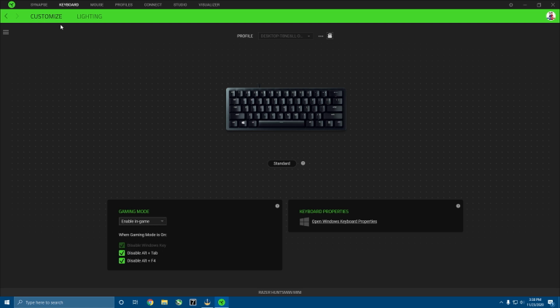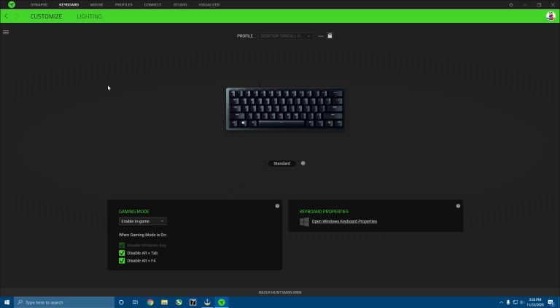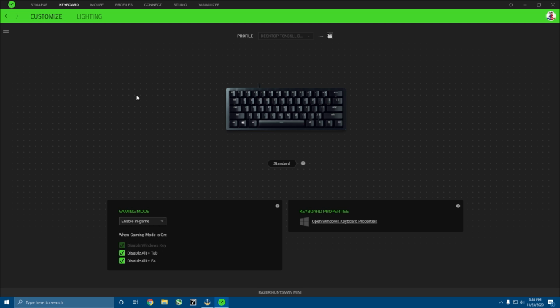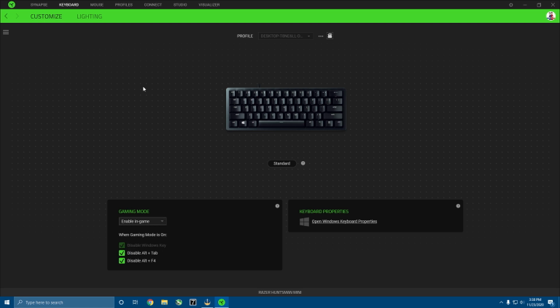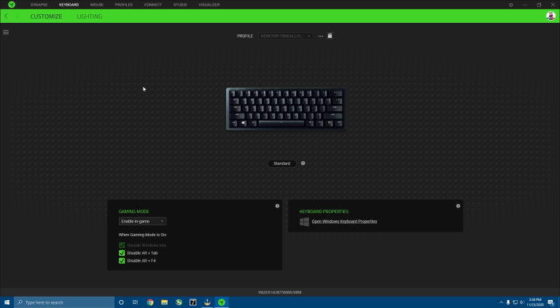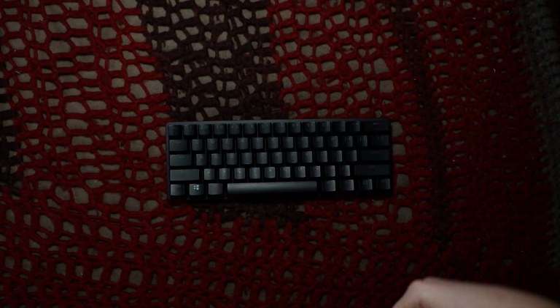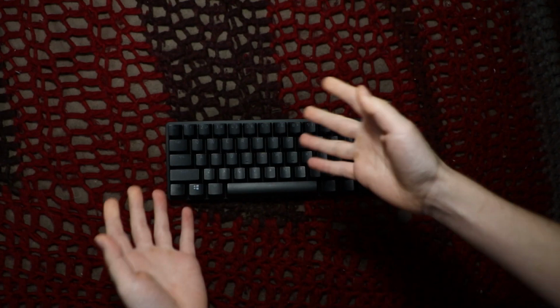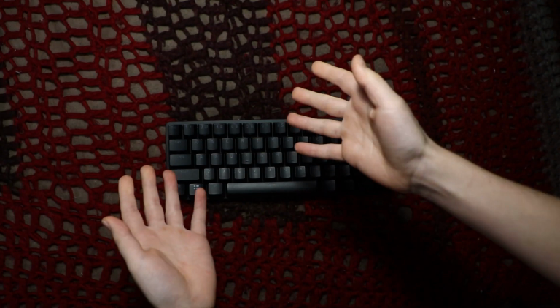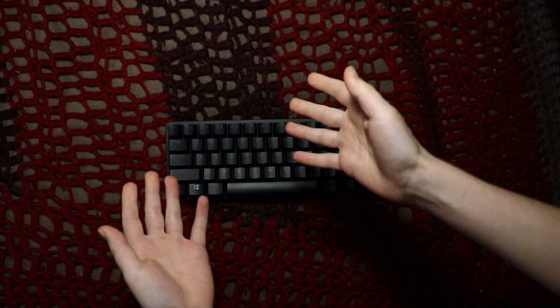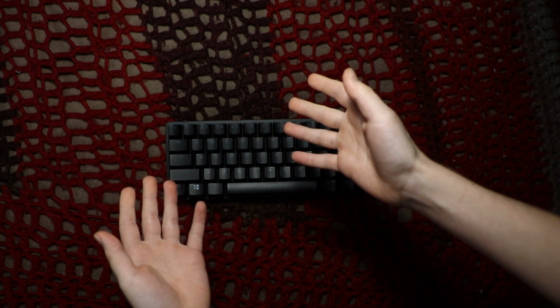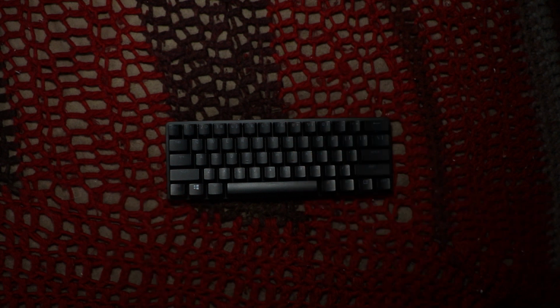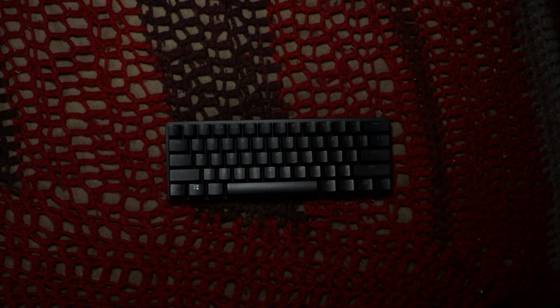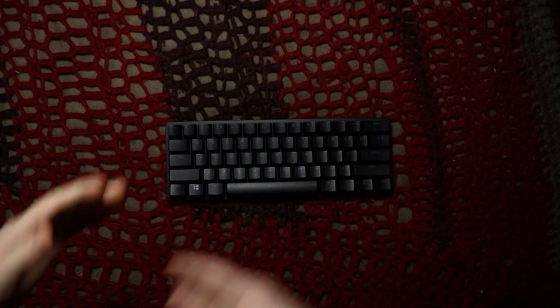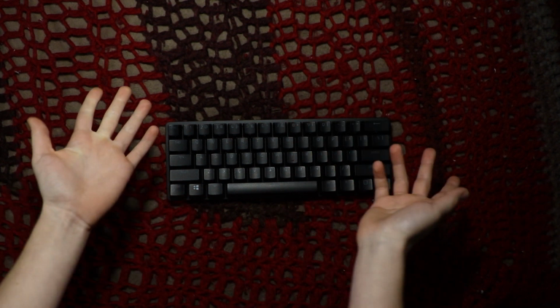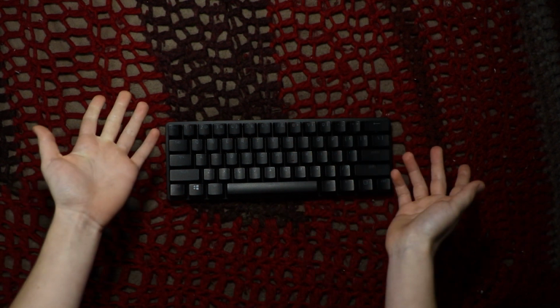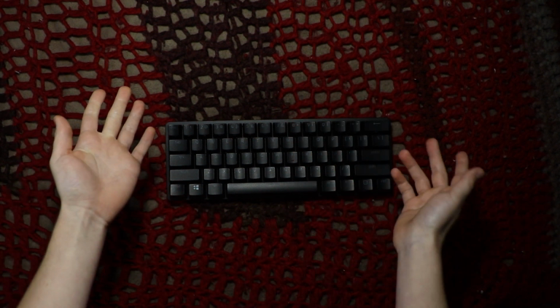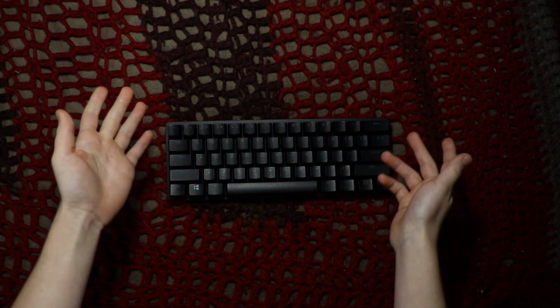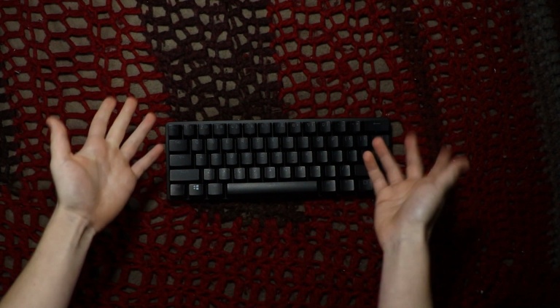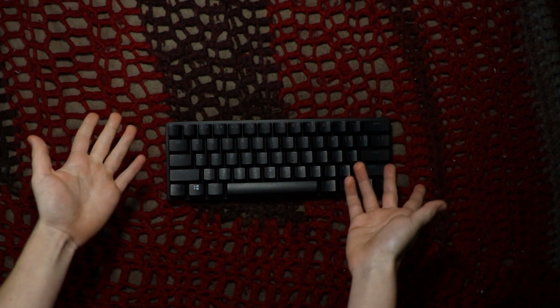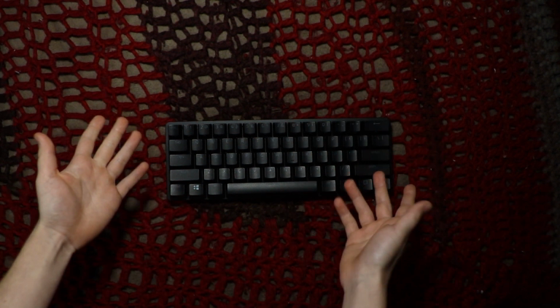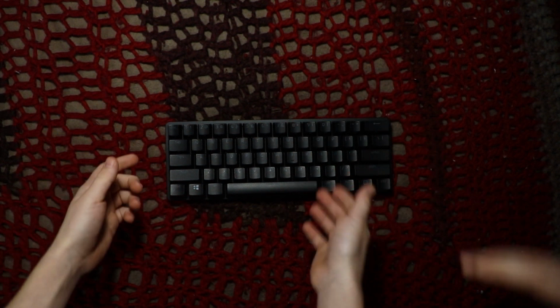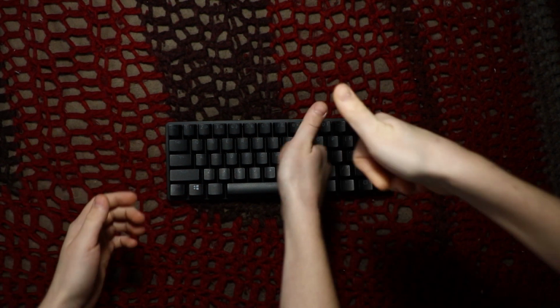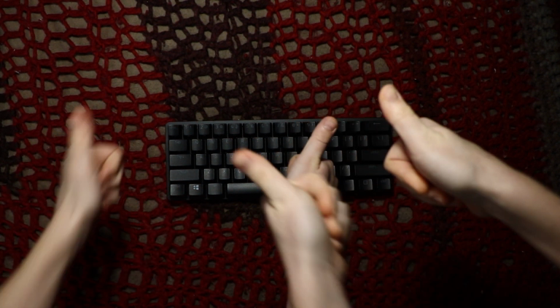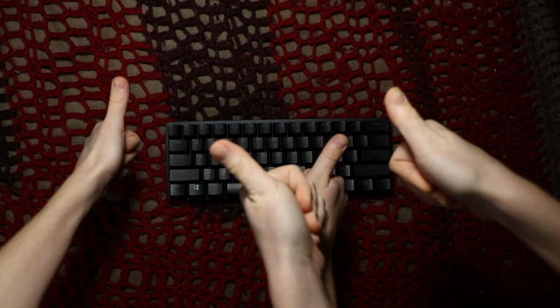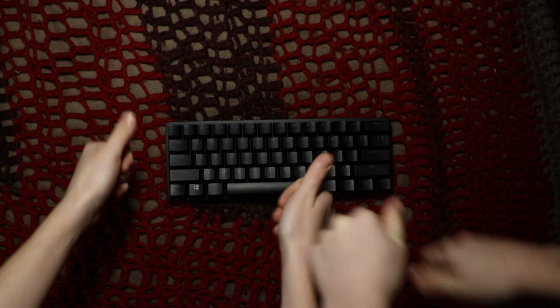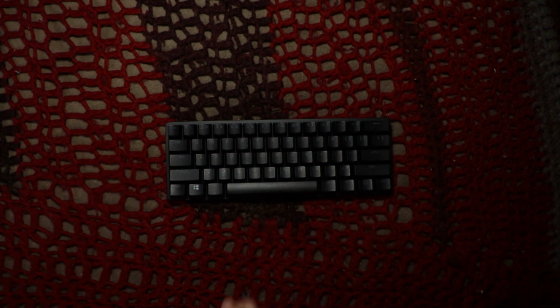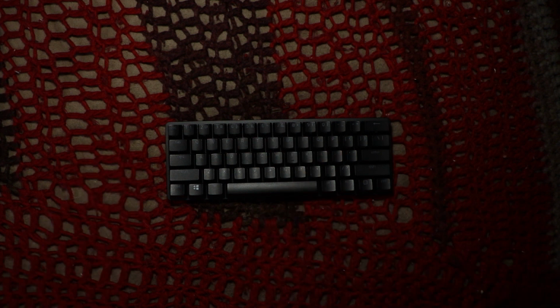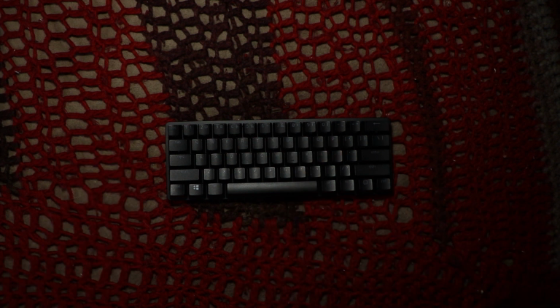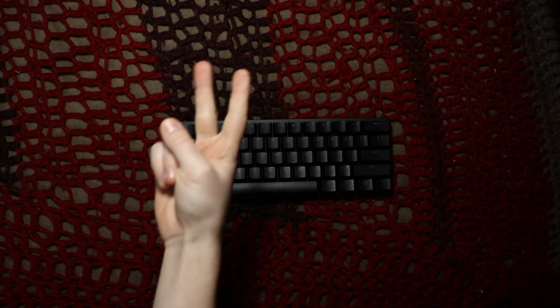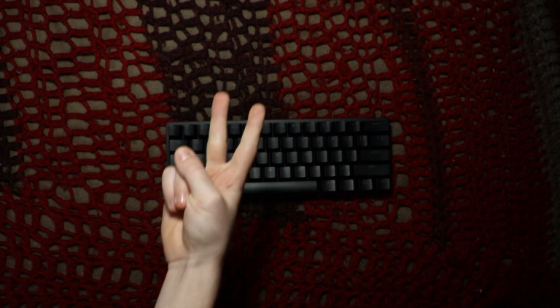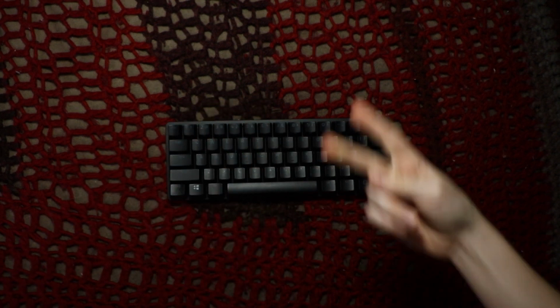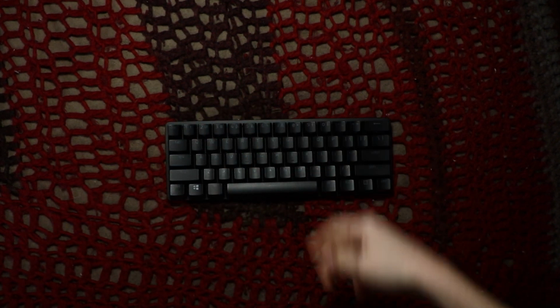So that's it — that is how you install the software. That is going to be it for this video. If you liked this video, make sure to leave a like and subscribe and we'll see you in the next video. Peace.